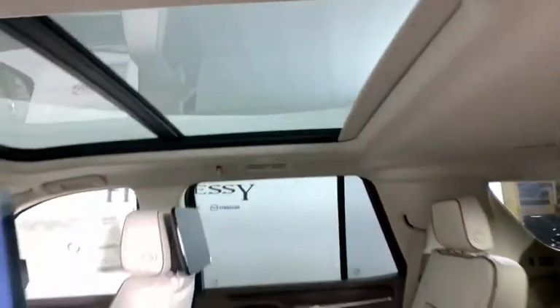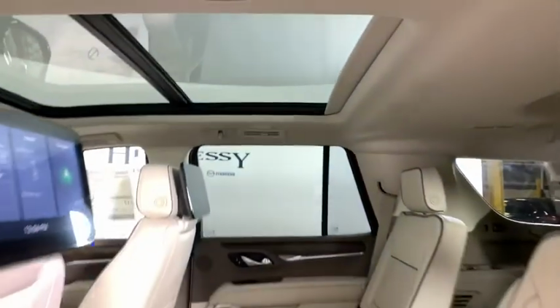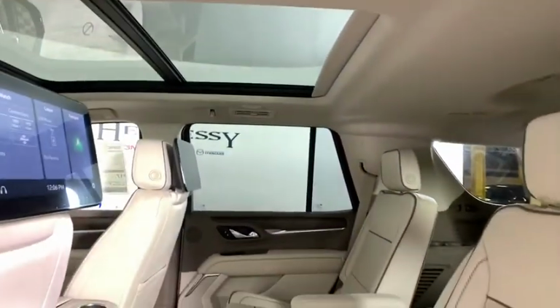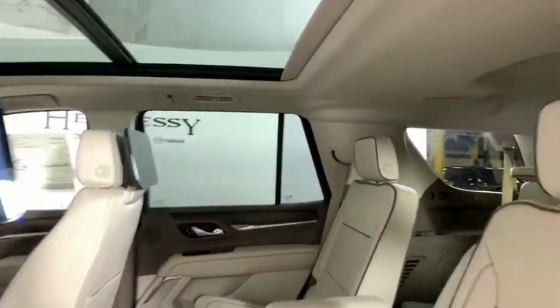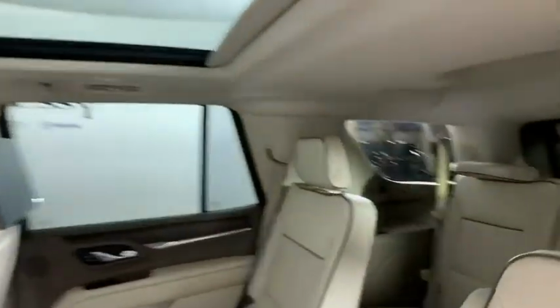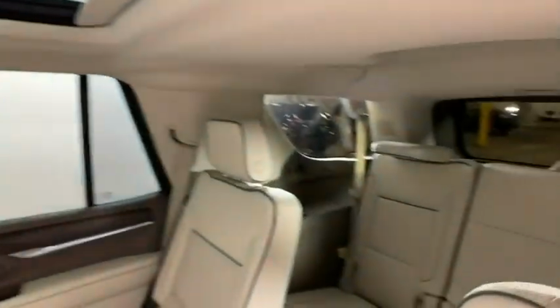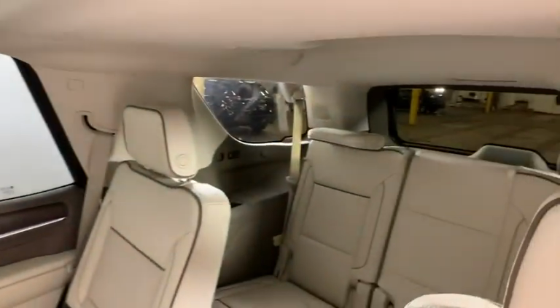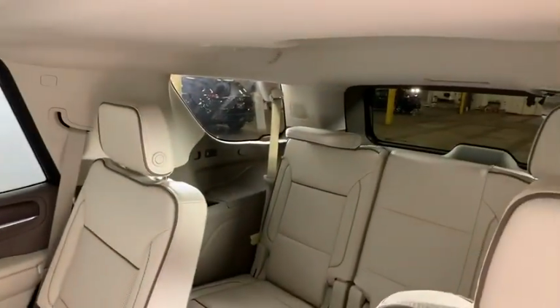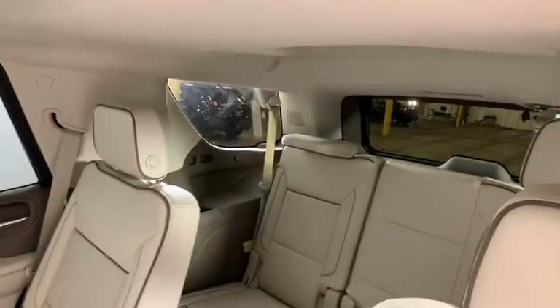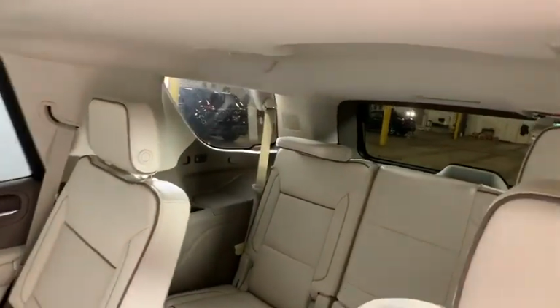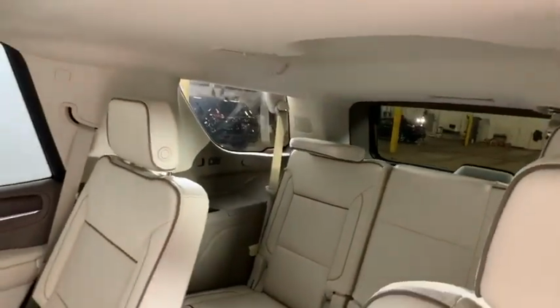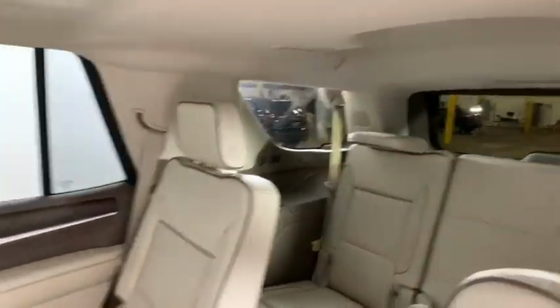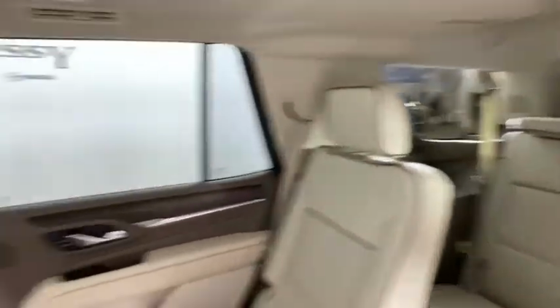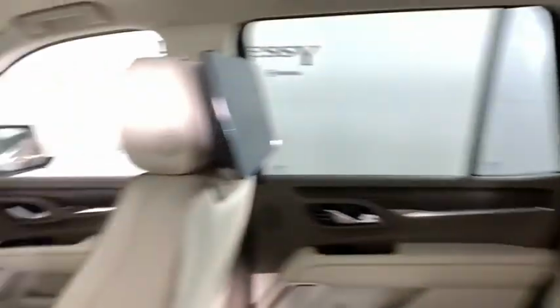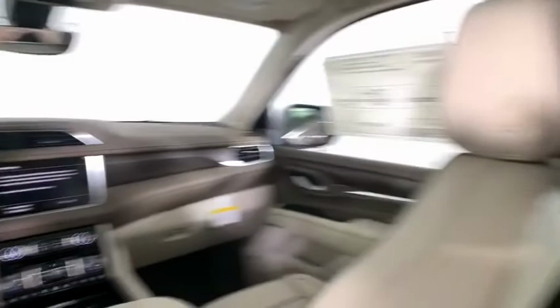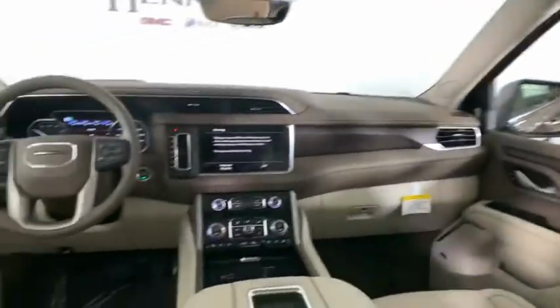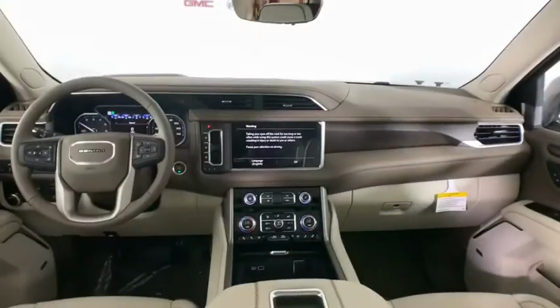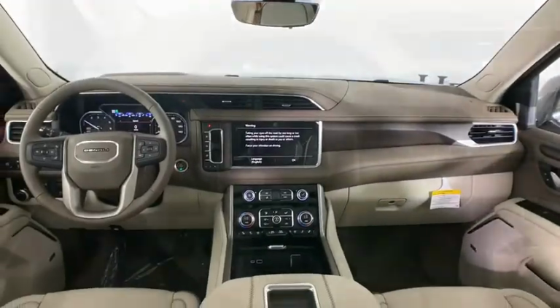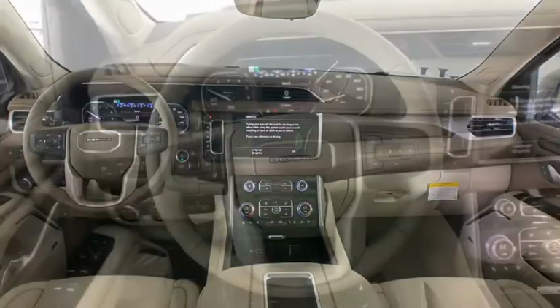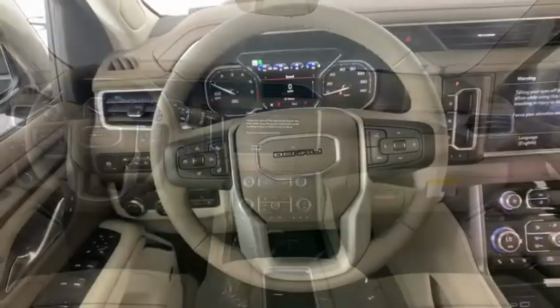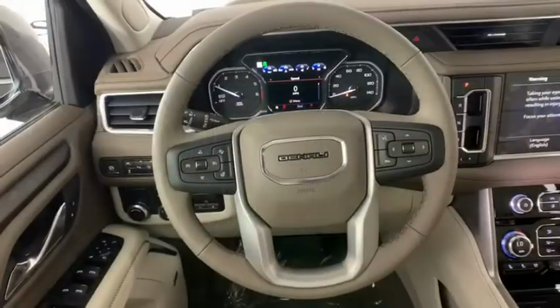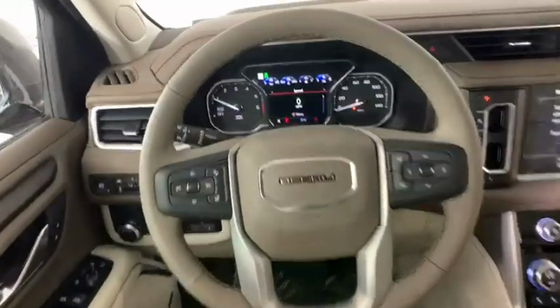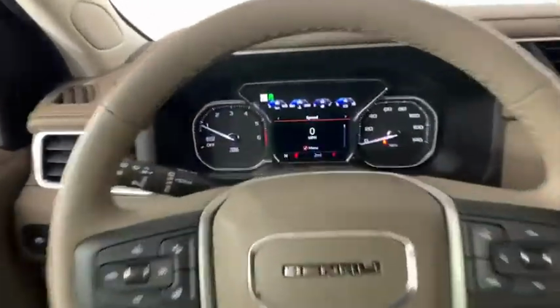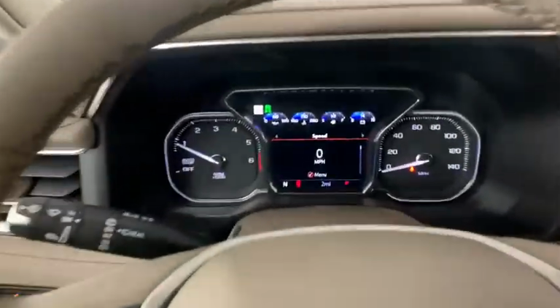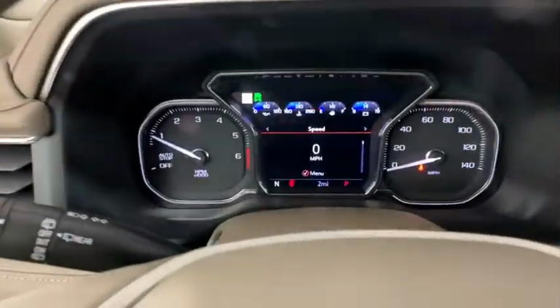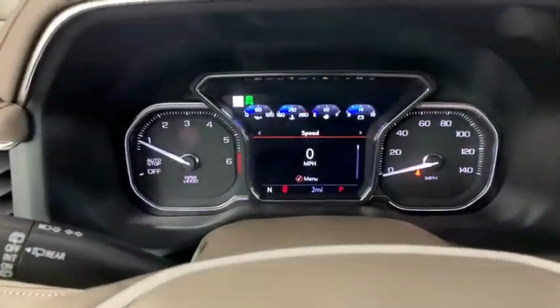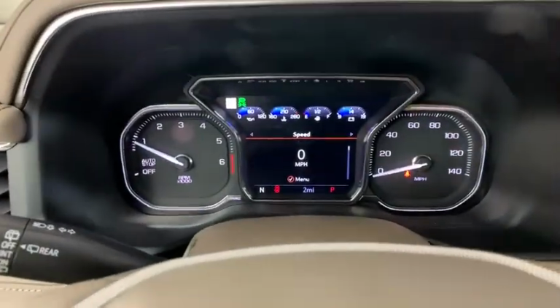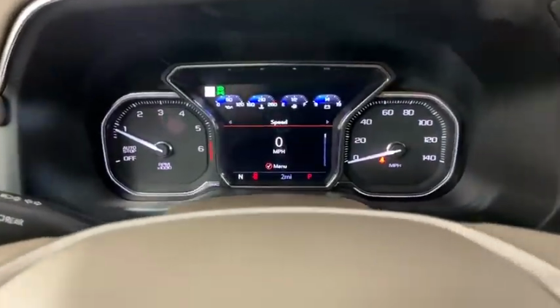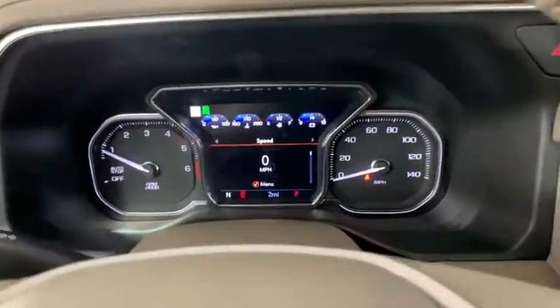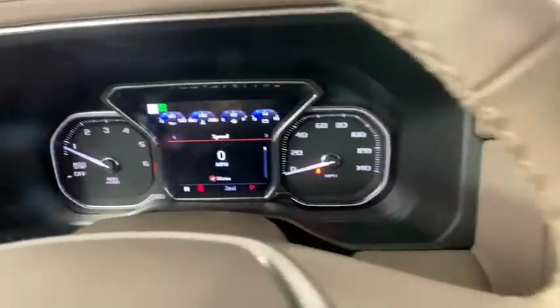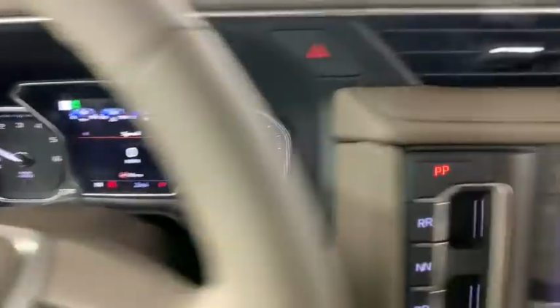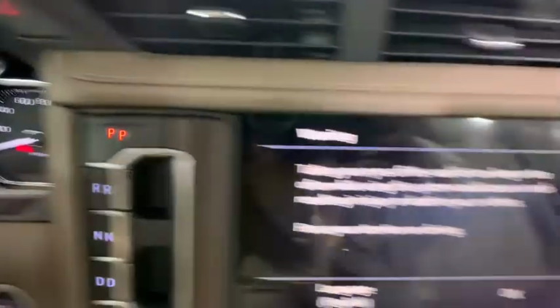Electronic stability control, heated front driver and passenger seats, fog lights, compass, trip computer, power windows, security system.